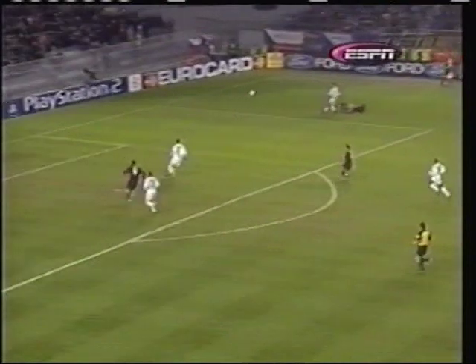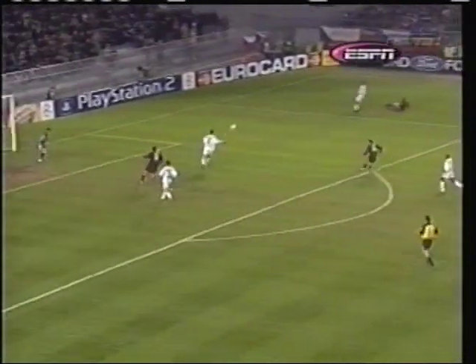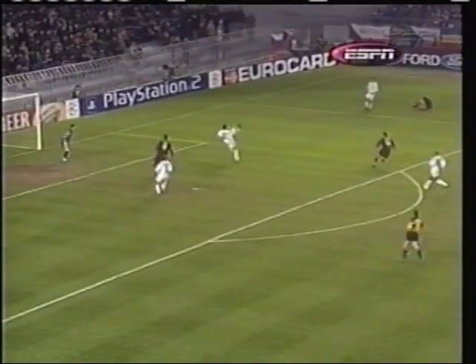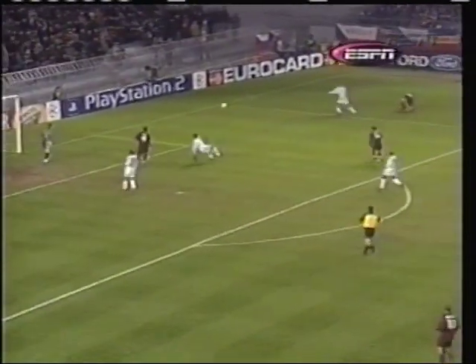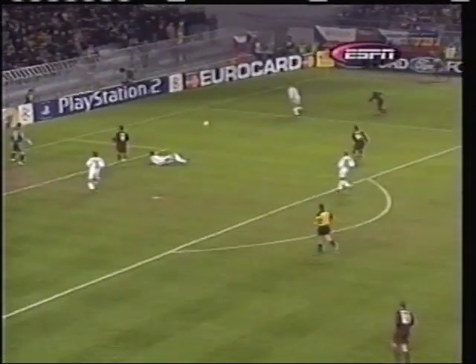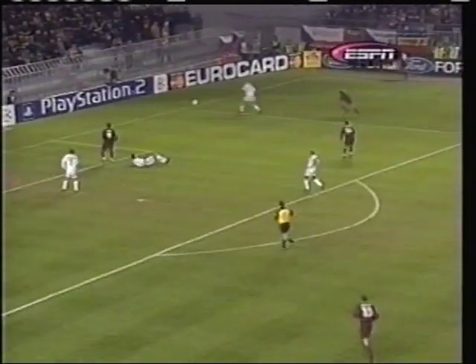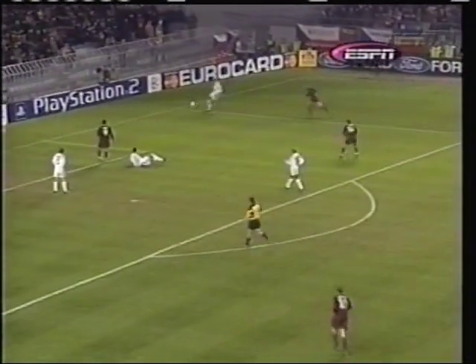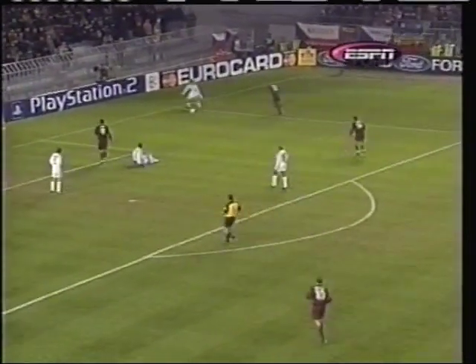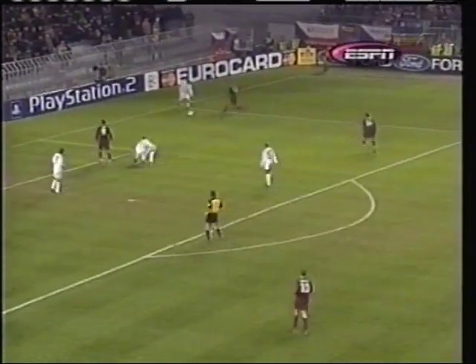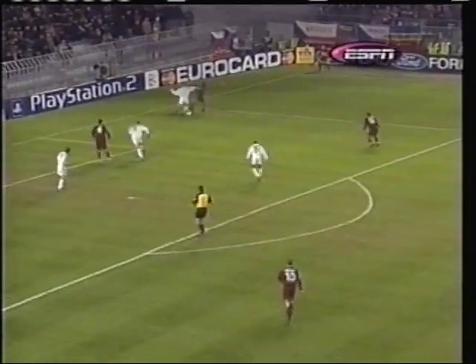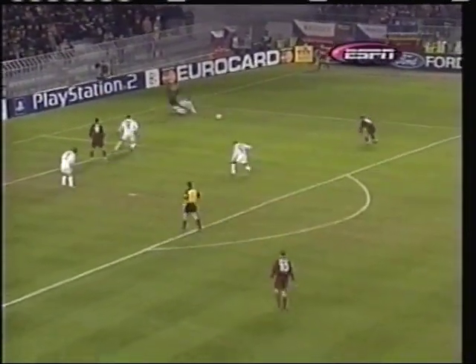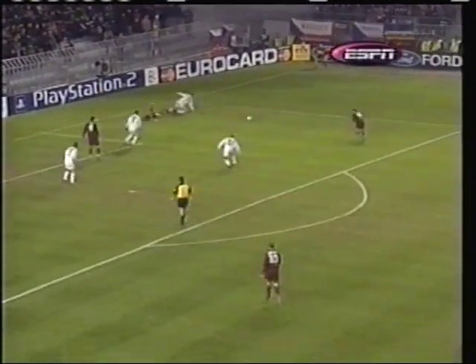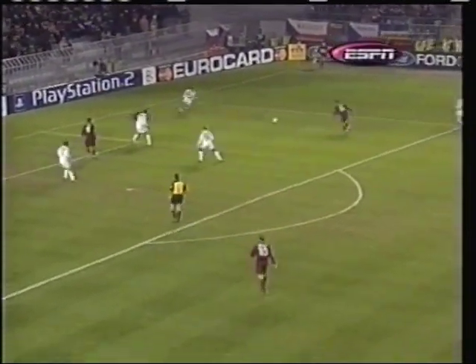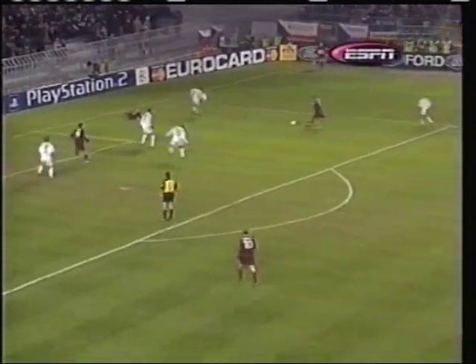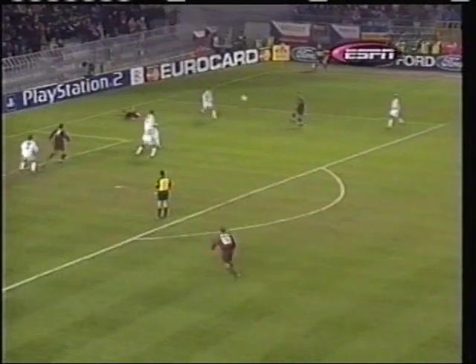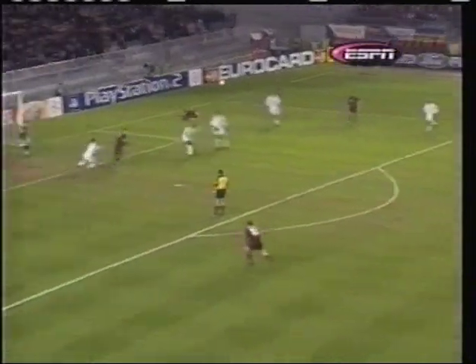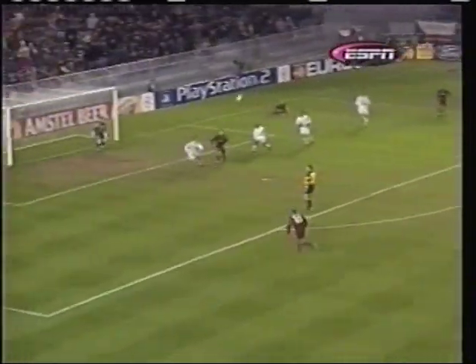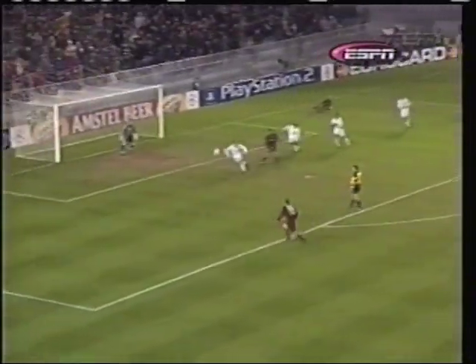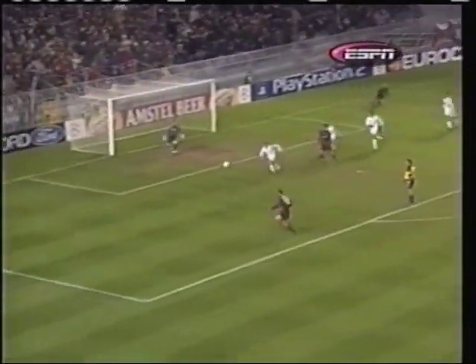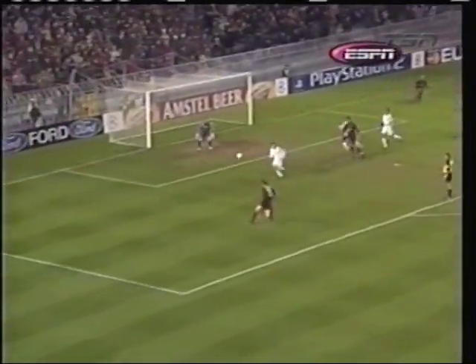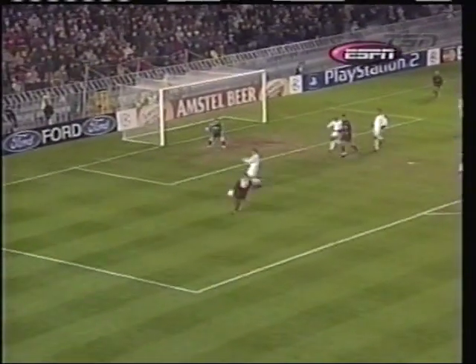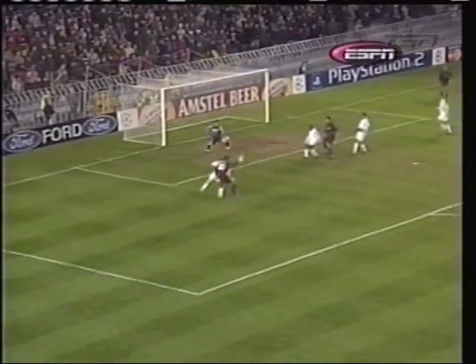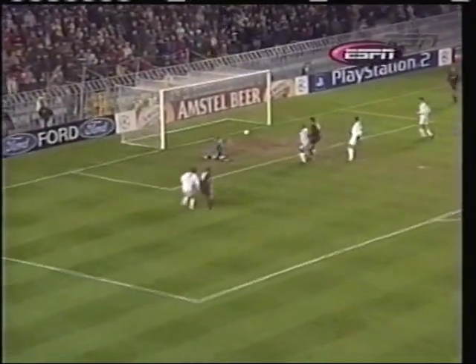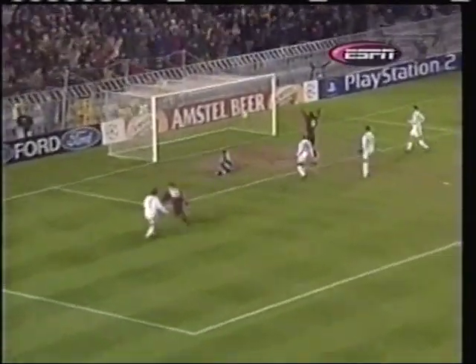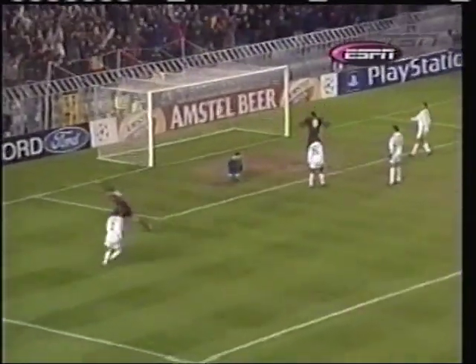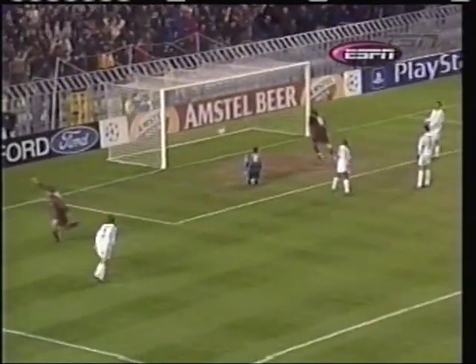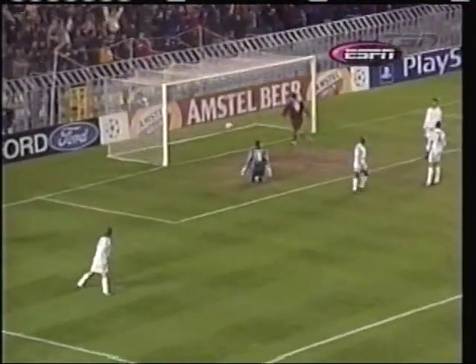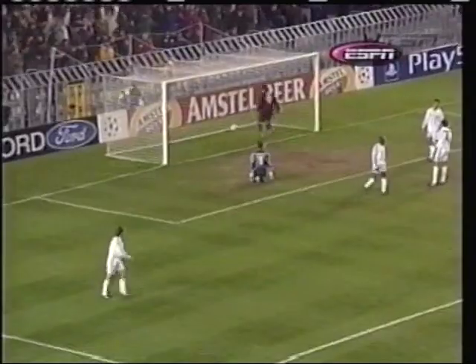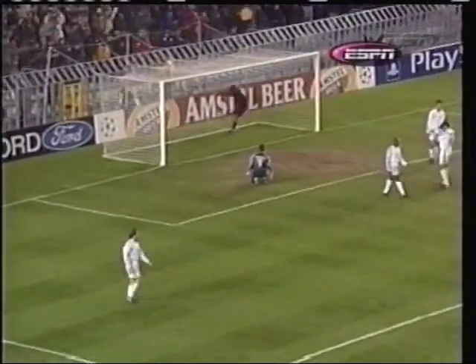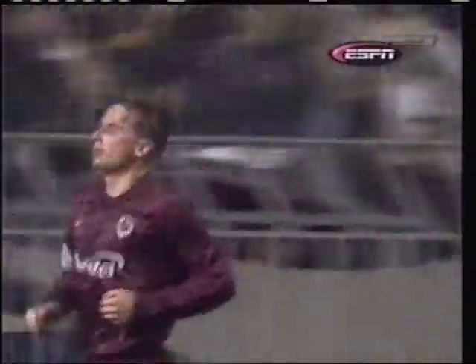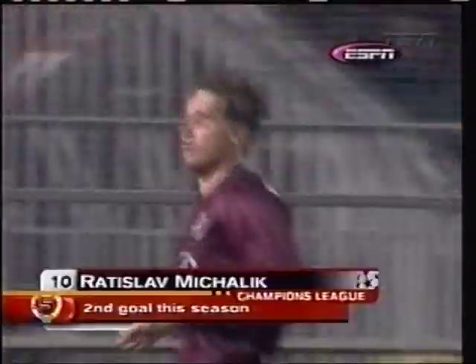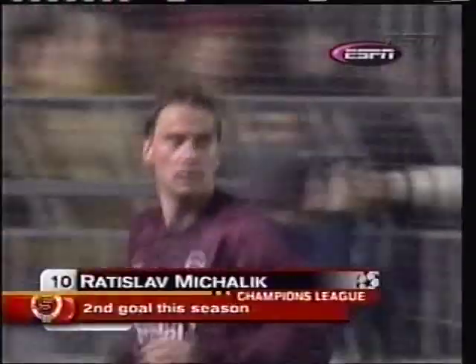In the 30th minute, Sionco is crossing. Look at Hierro — look at the mistake he makes. When the ball is cut through, nobody from Real Madrid touched it. And Maheidek is coming and he just bangs it into the corner of the net — a terrible mistake by Hierro.